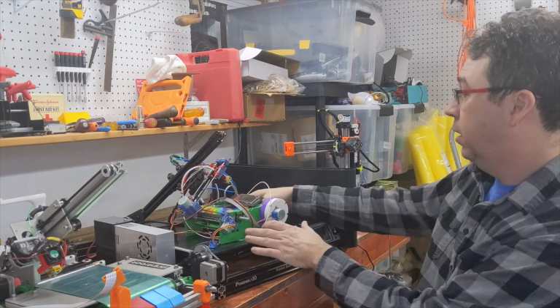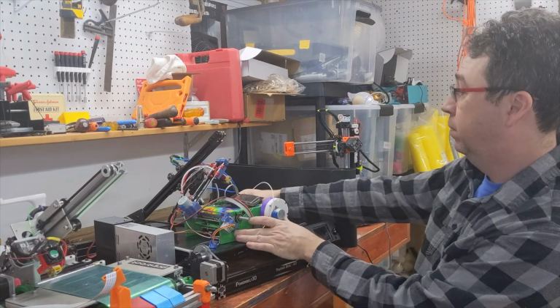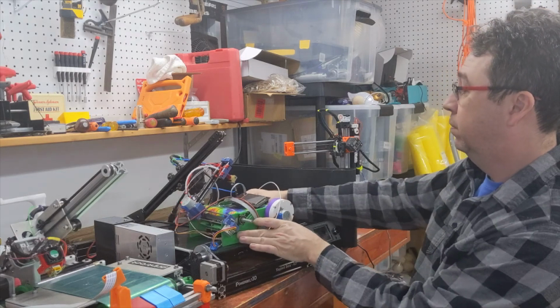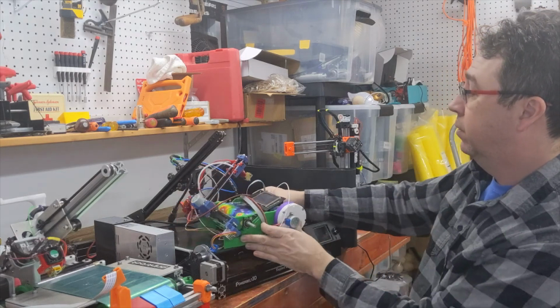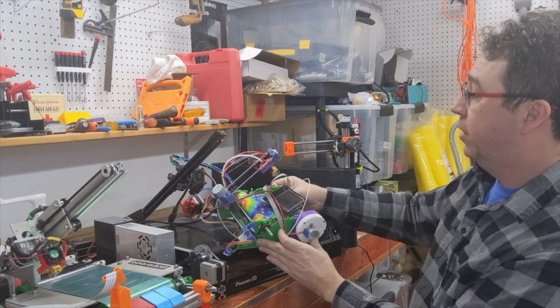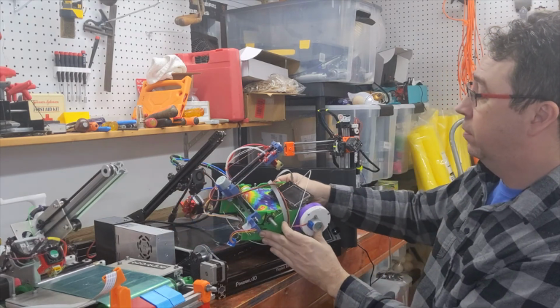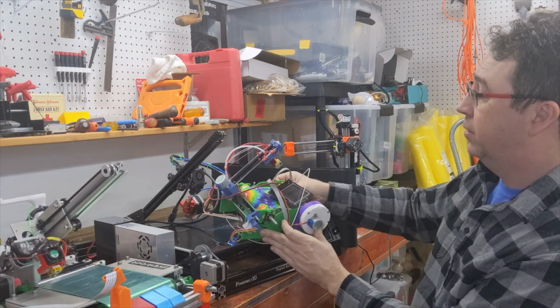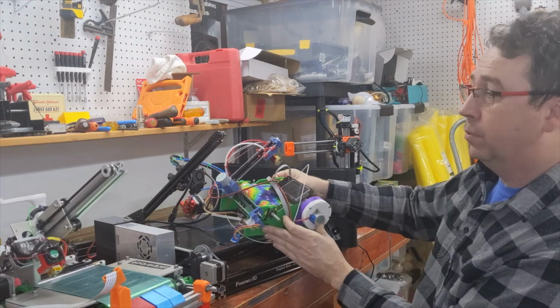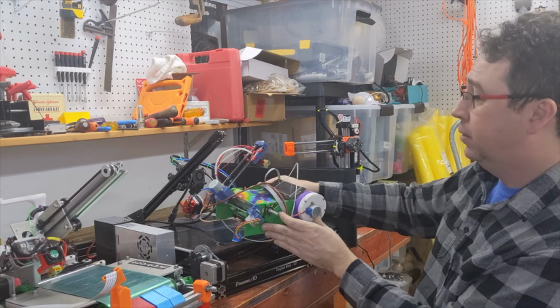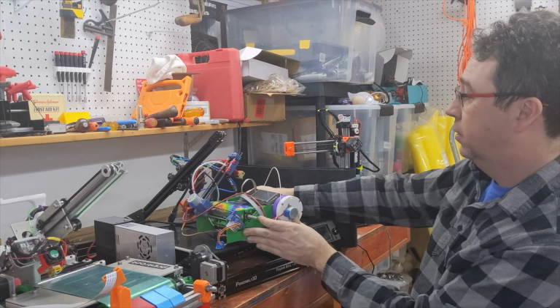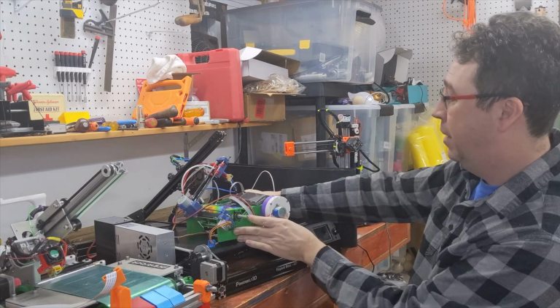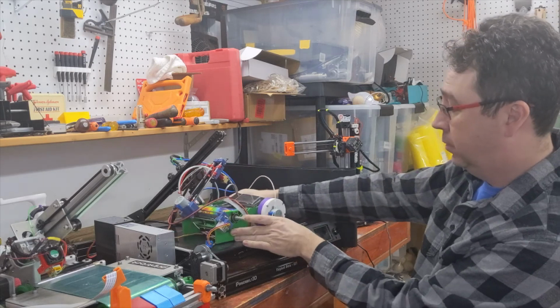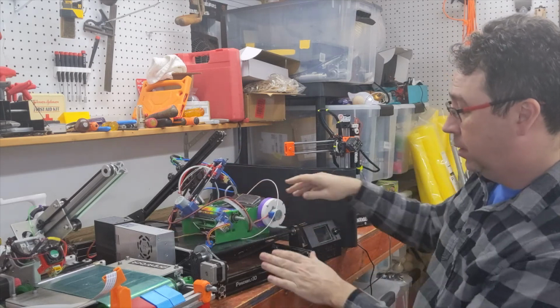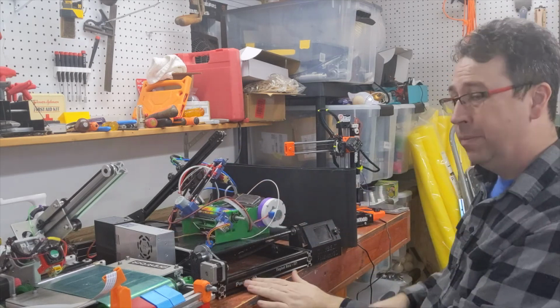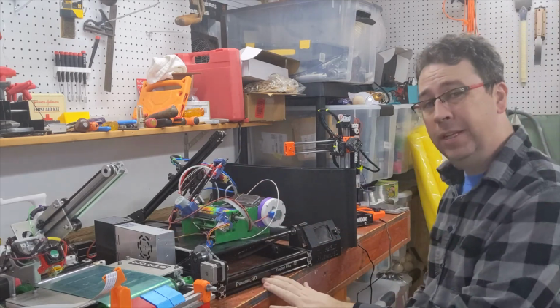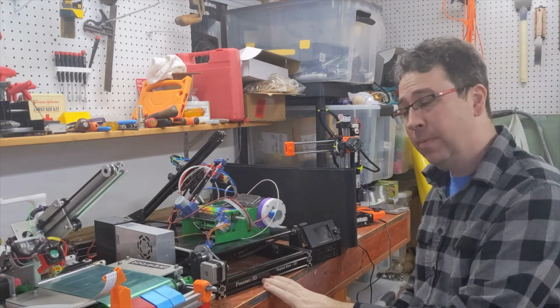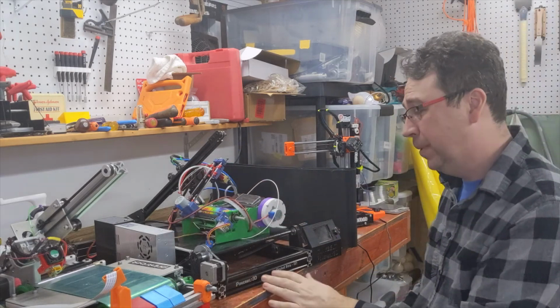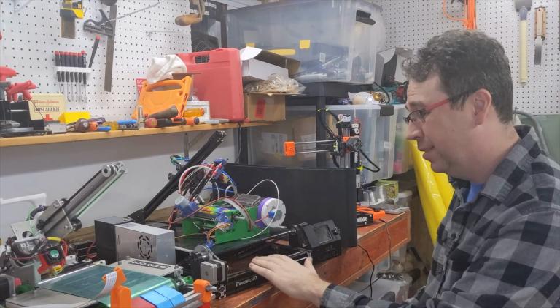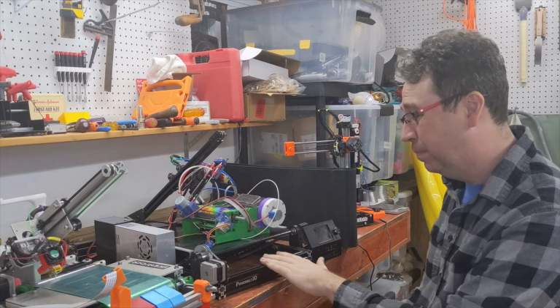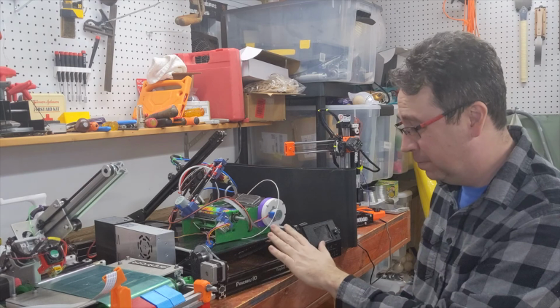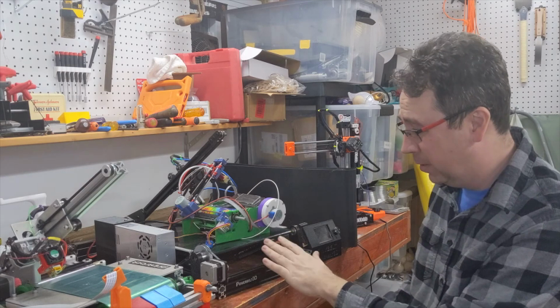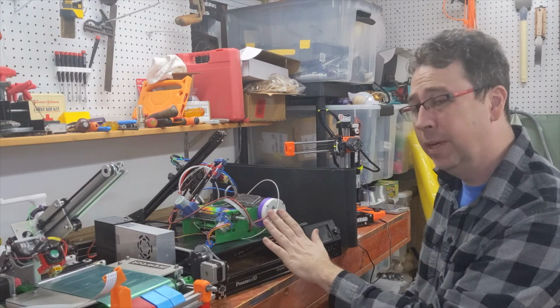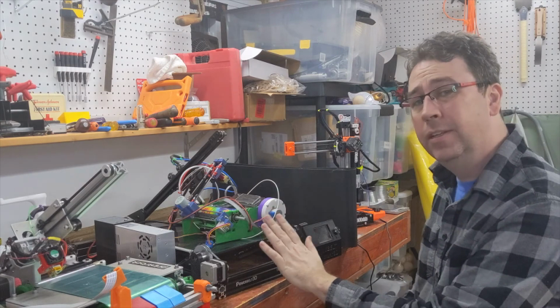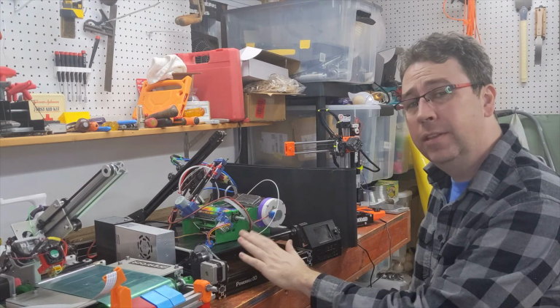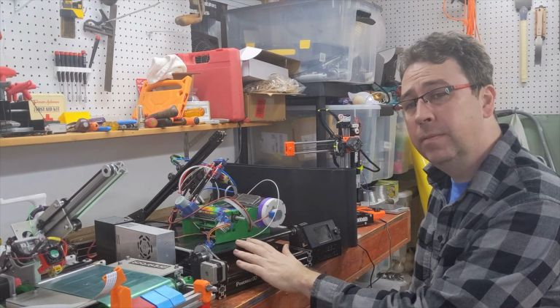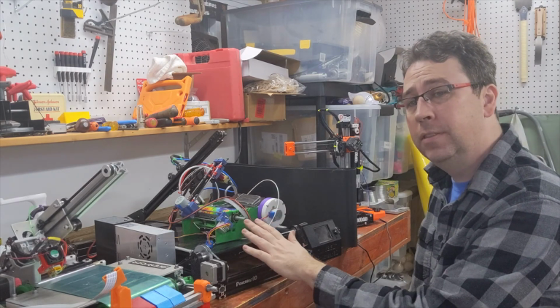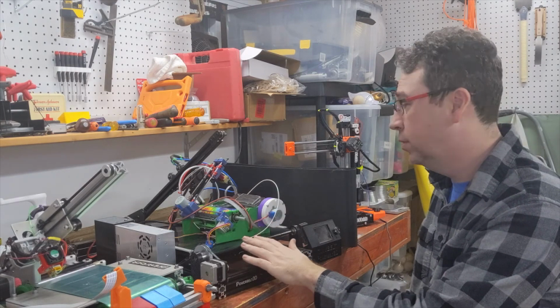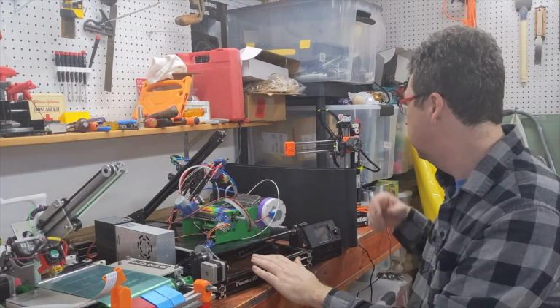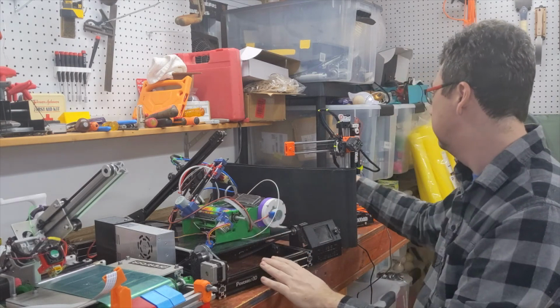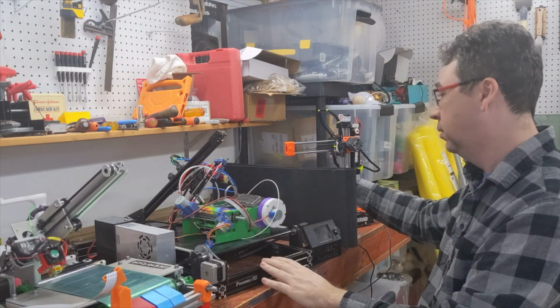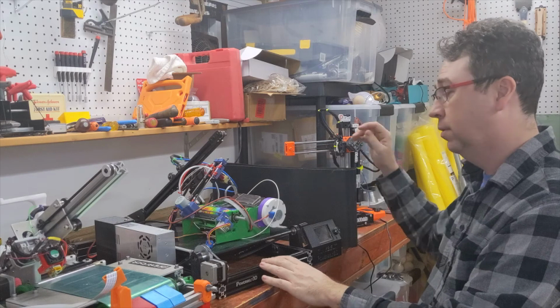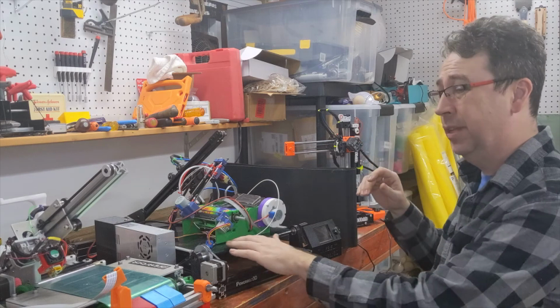I recommend you check out Princeps or Rob Minx, Baby Belt, Power Belt 3D is another operator in the space — this is their failed beta, but he's still in there selling kits, conversions, and most importantly, the belts.